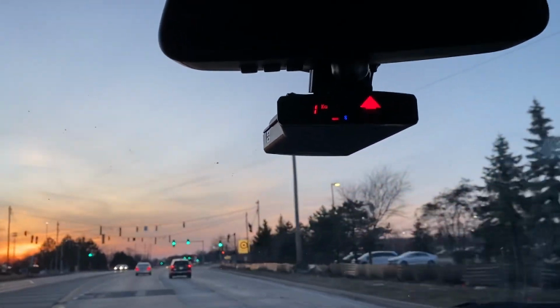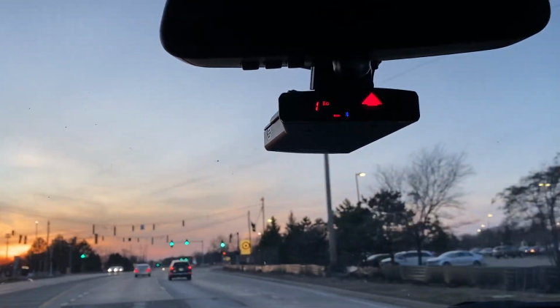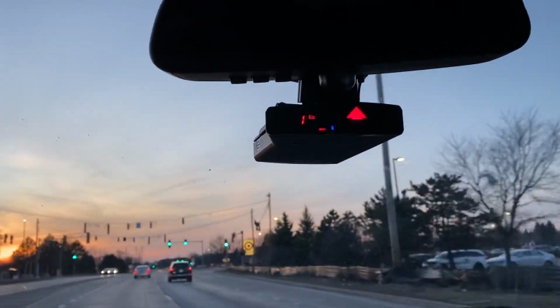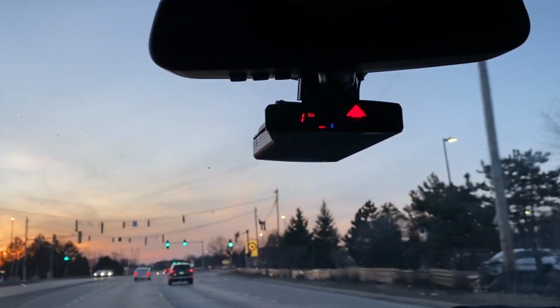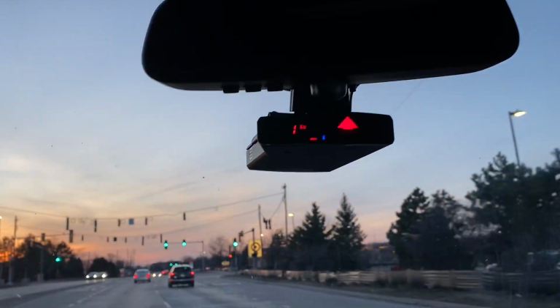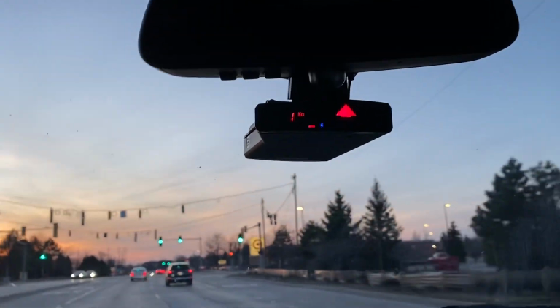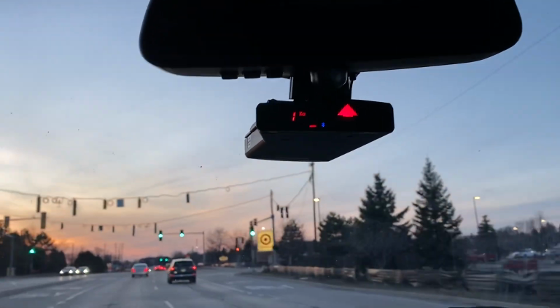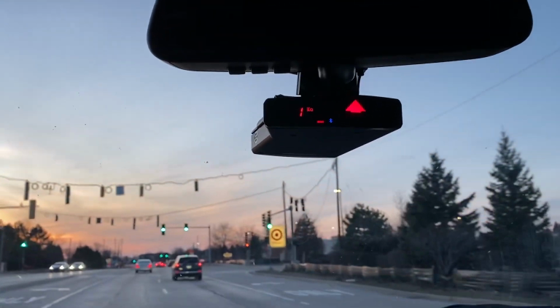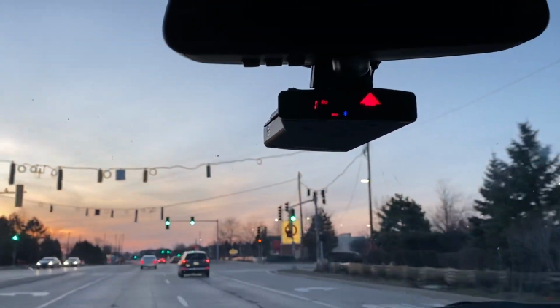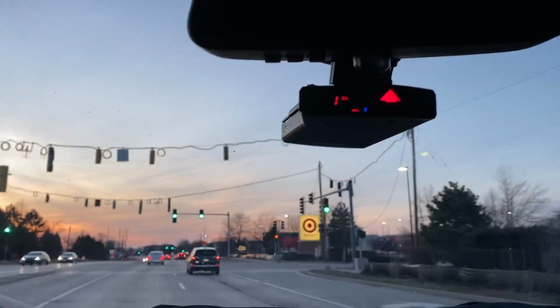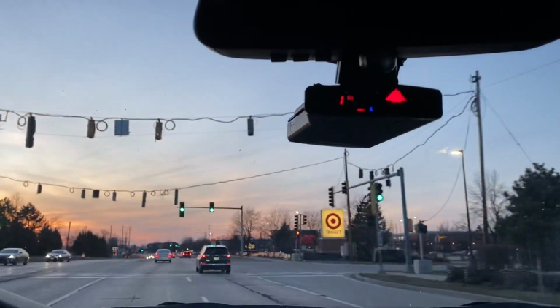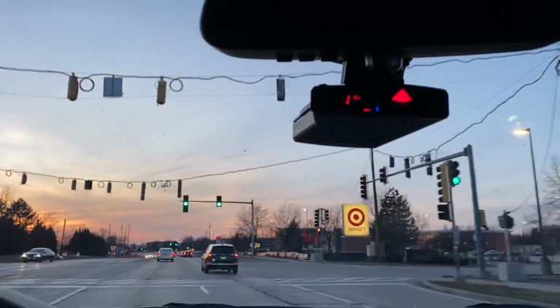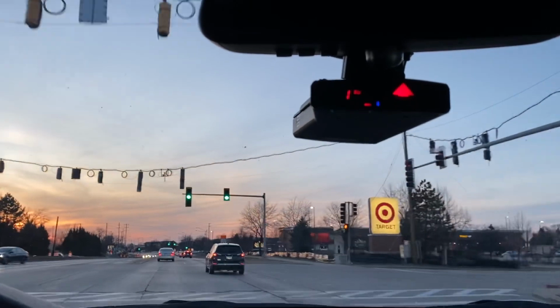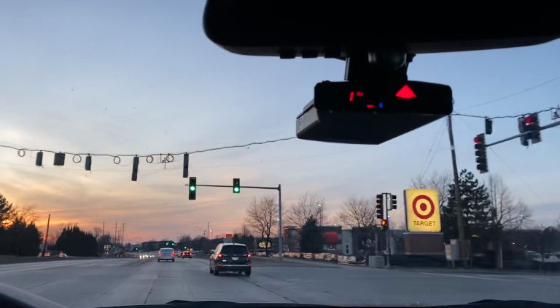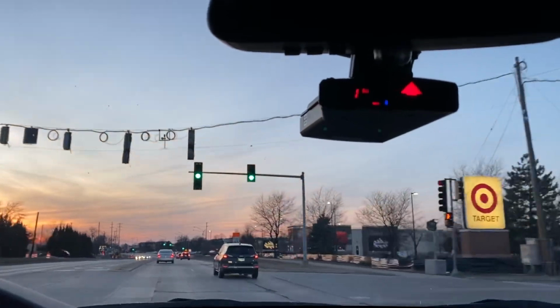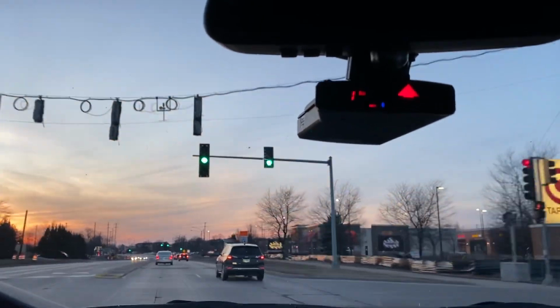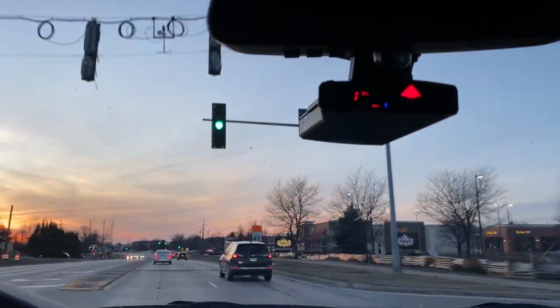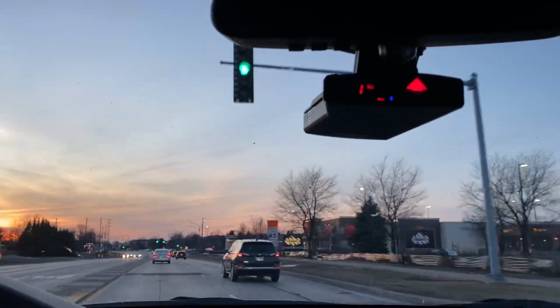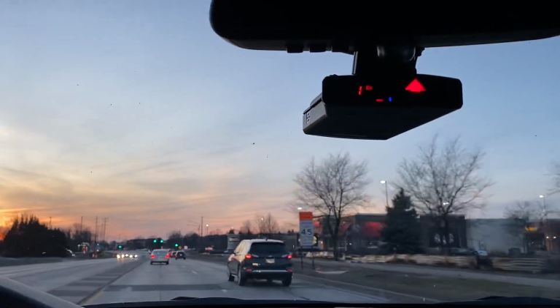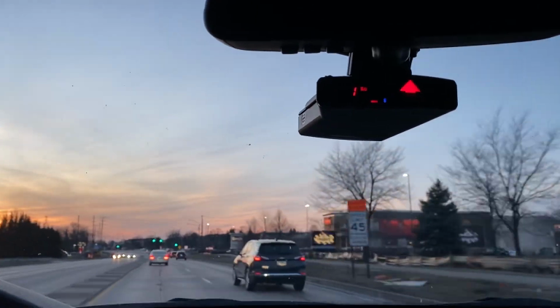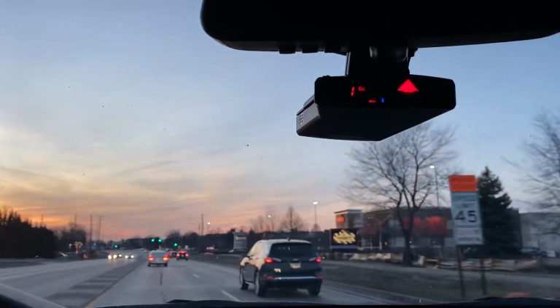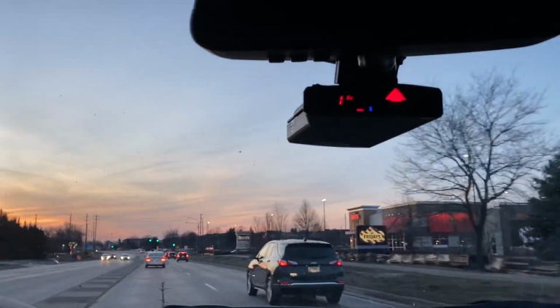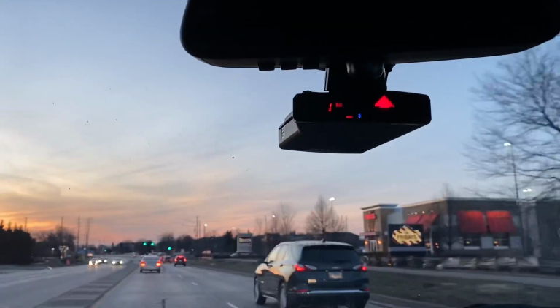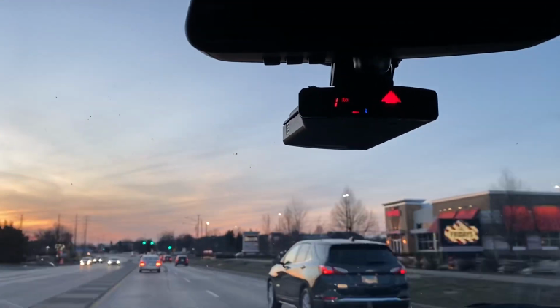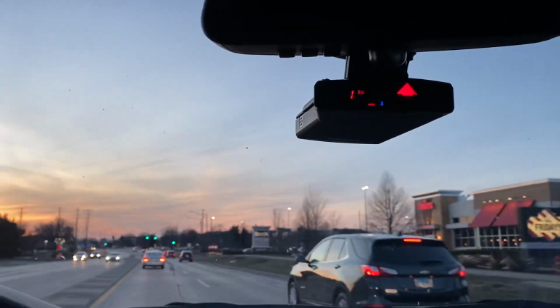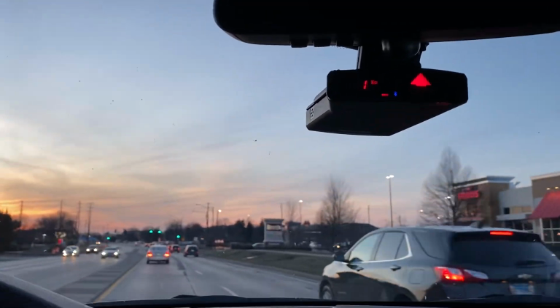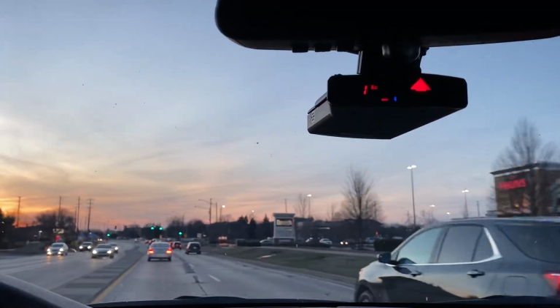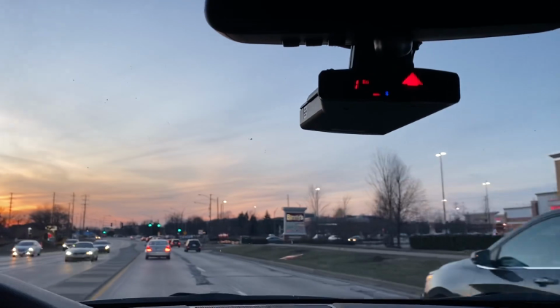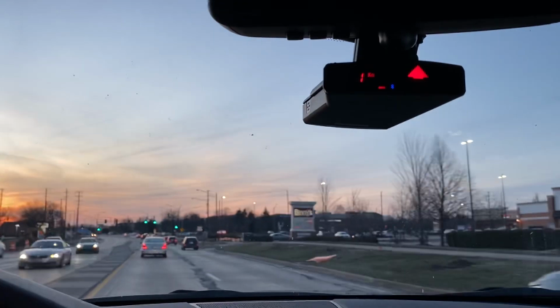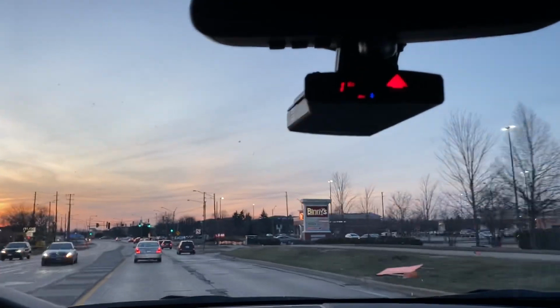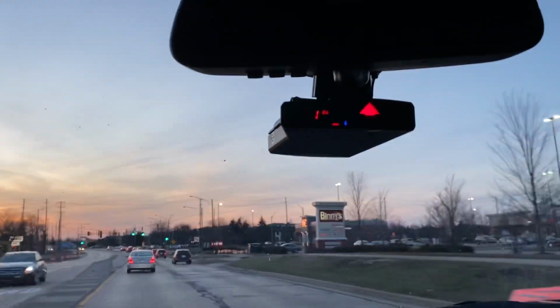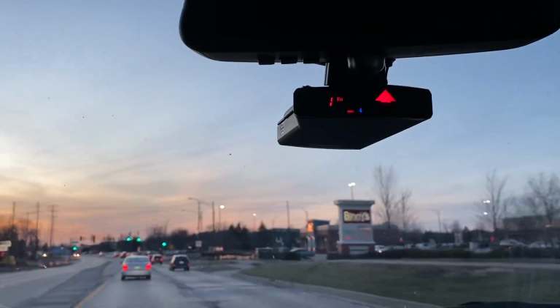KA band 35.5 ahead. This bastard is down. I'm excited. Maybe.